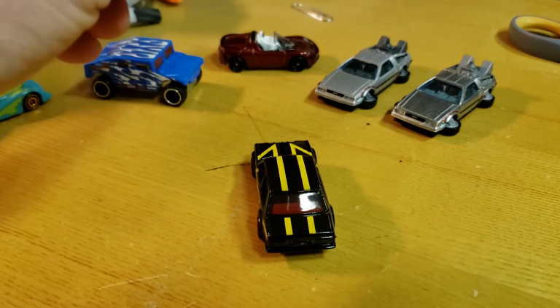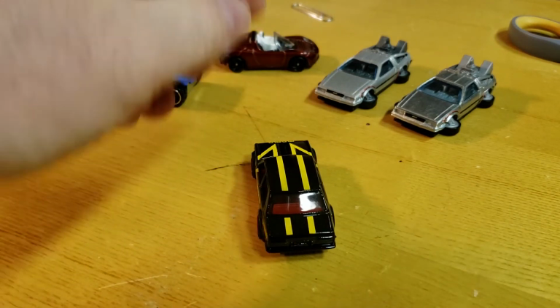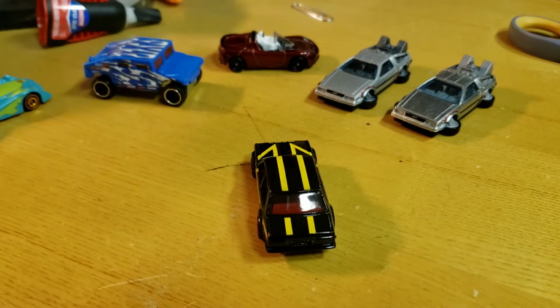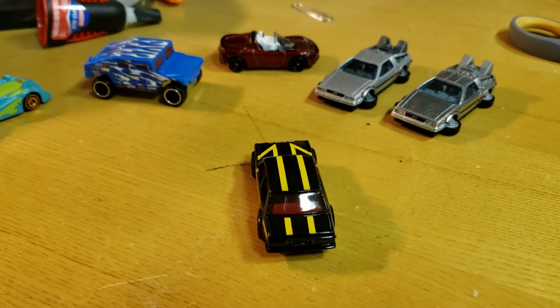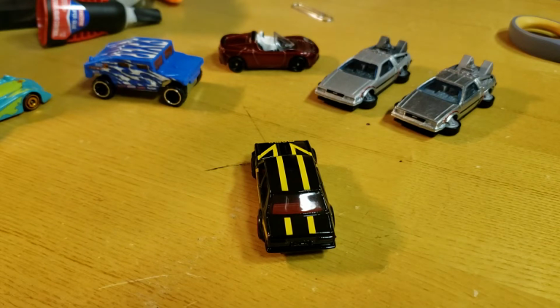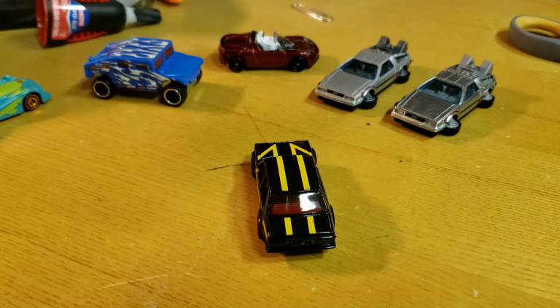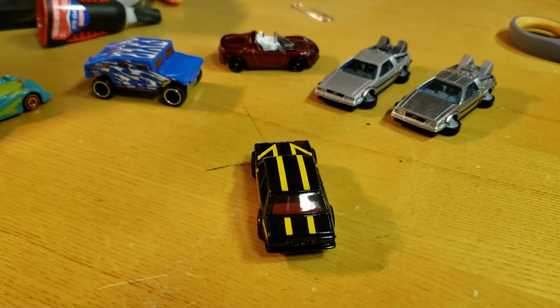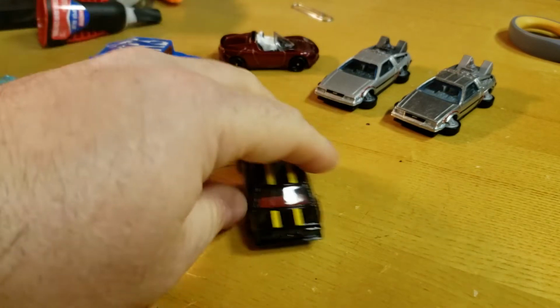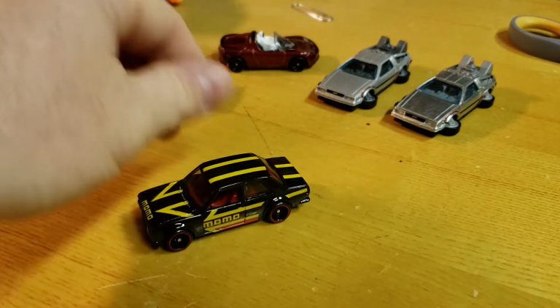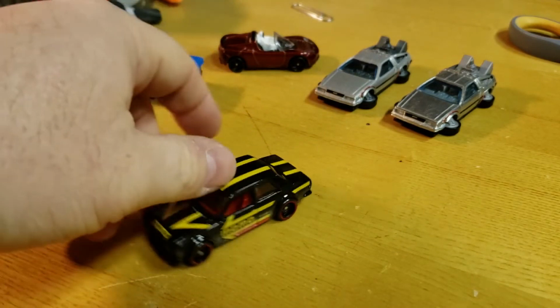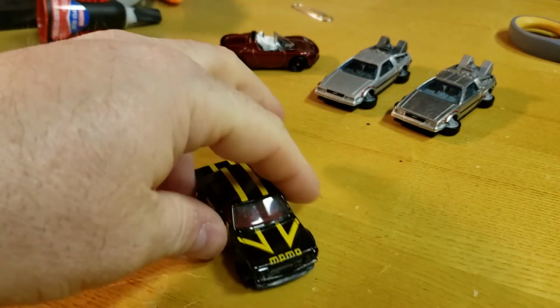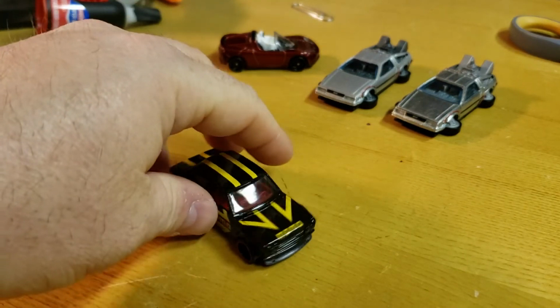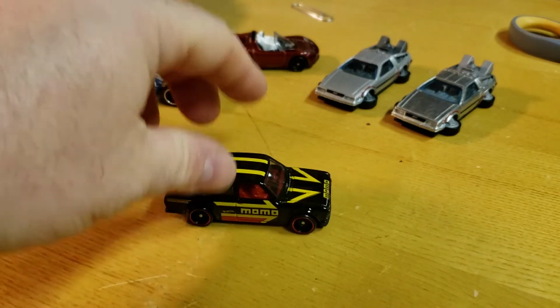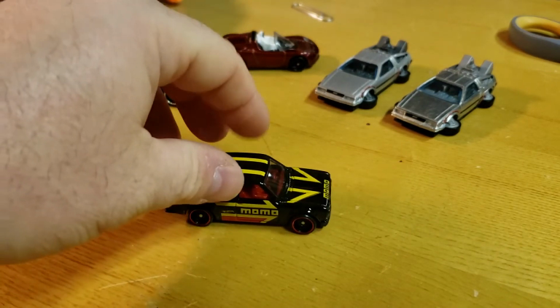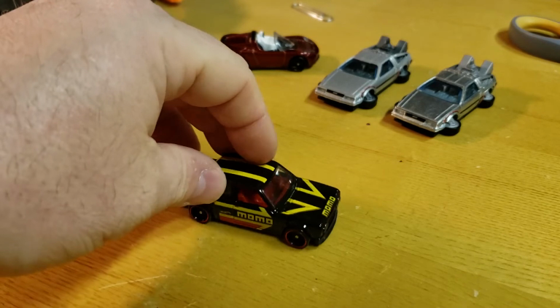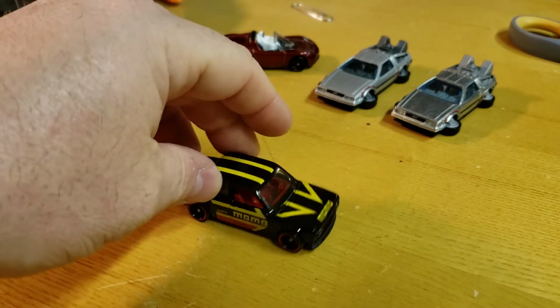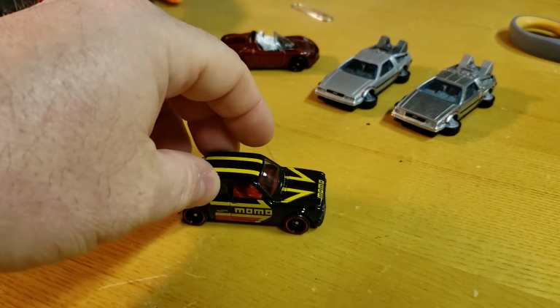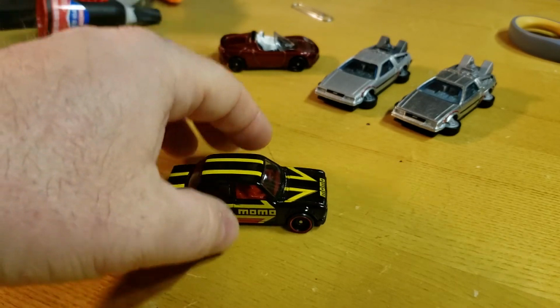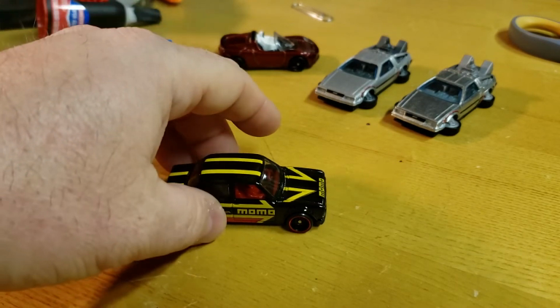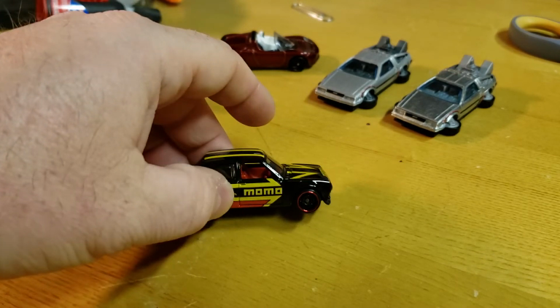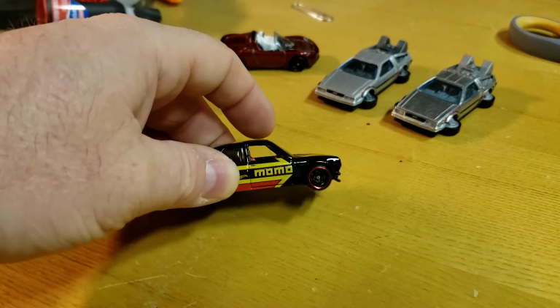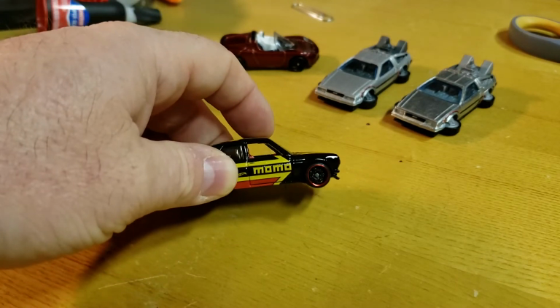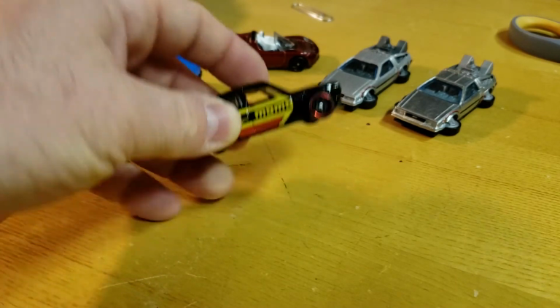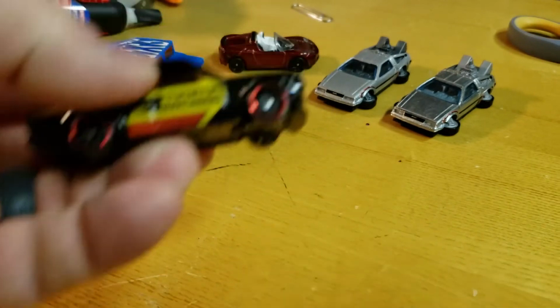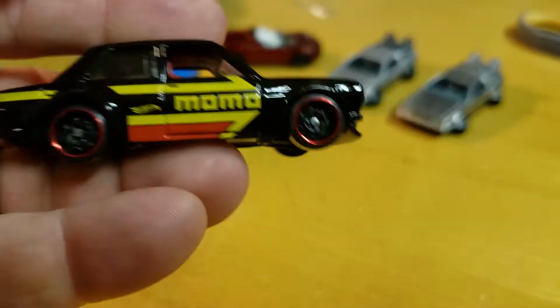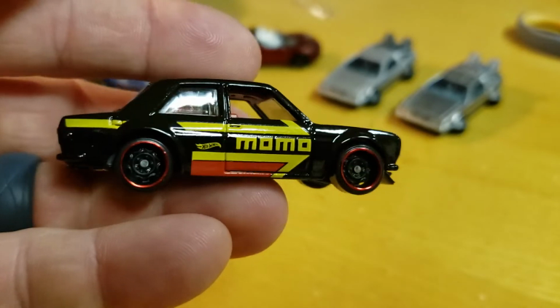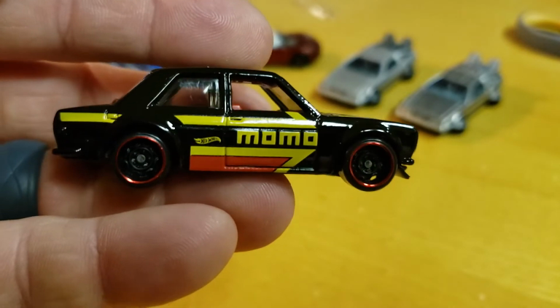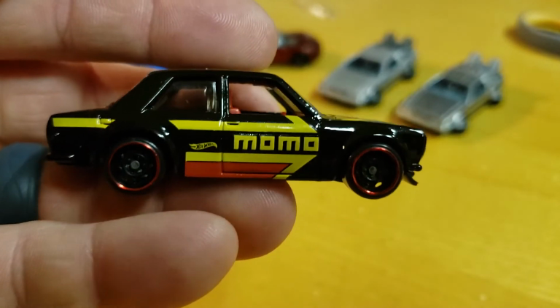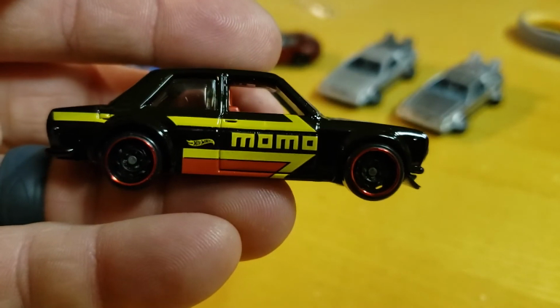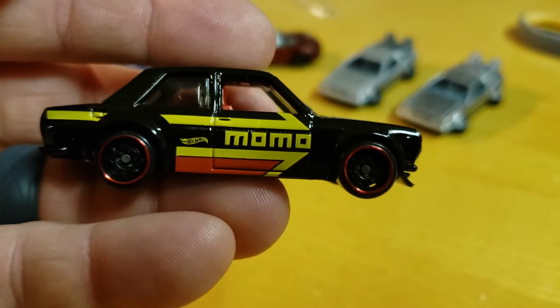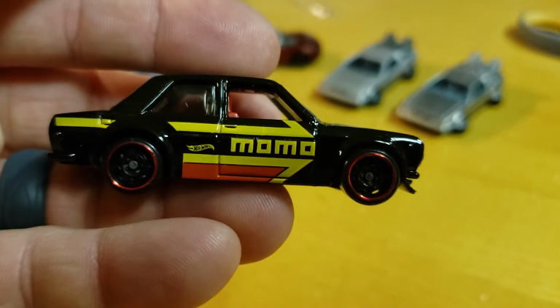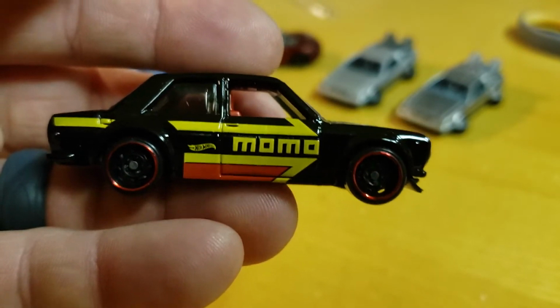My mother was here today. She's like, what is Momo? Is that a brand? I said yes, yeah it's a brand. She goes, oh okay. No, I didn't show her my car — it was just sitting there. She's like, is that someone's name? Is it a brand? I said, it's a brand.